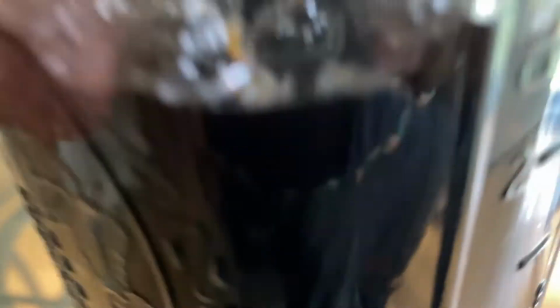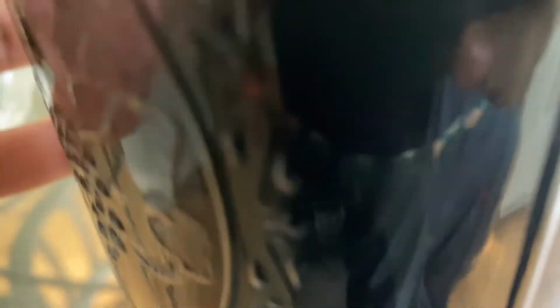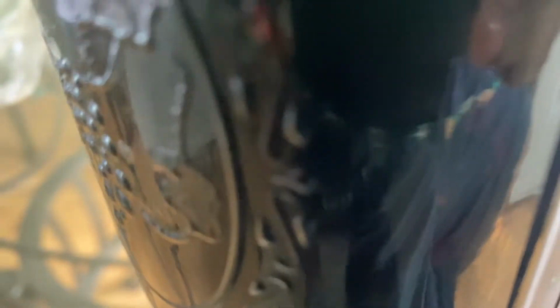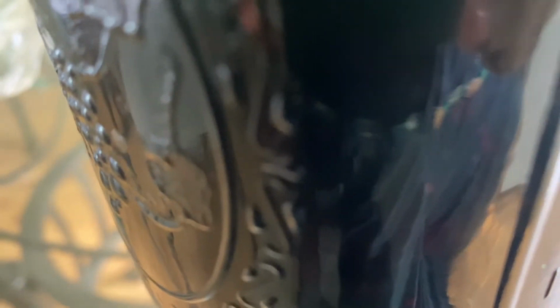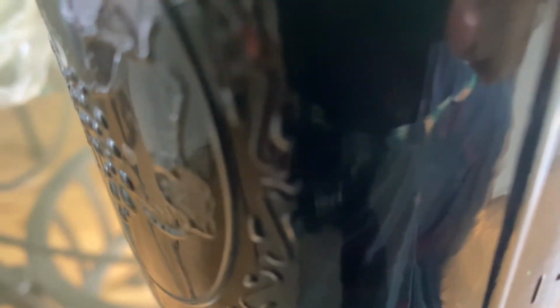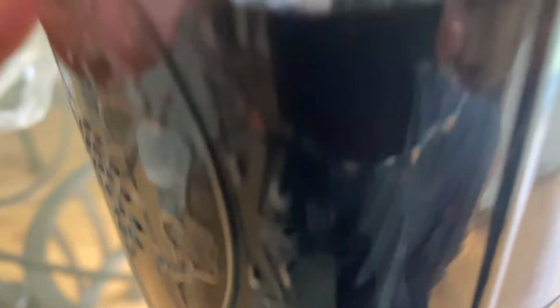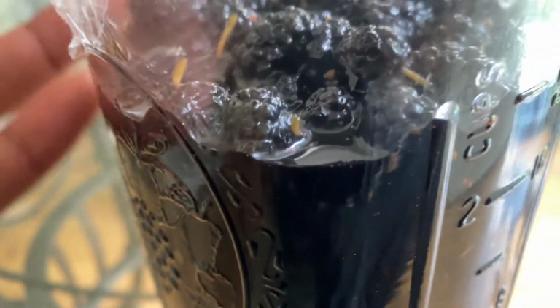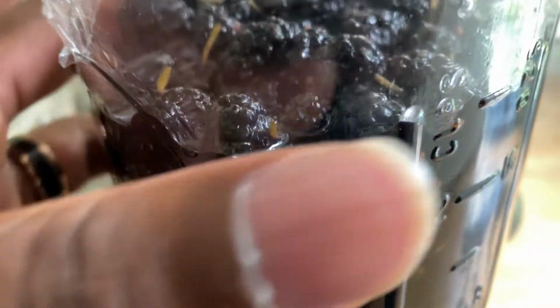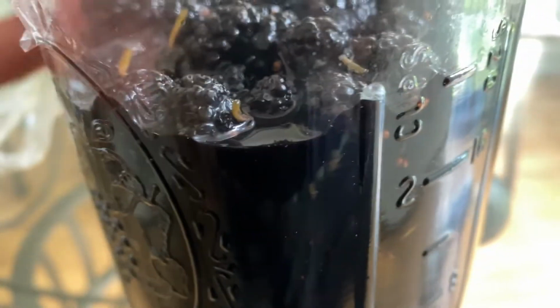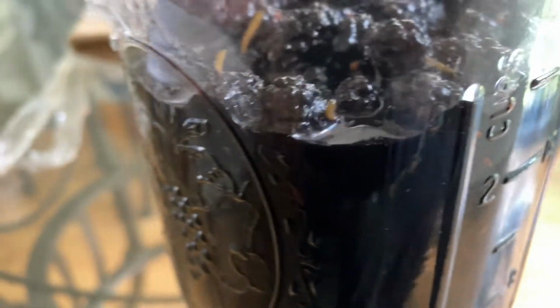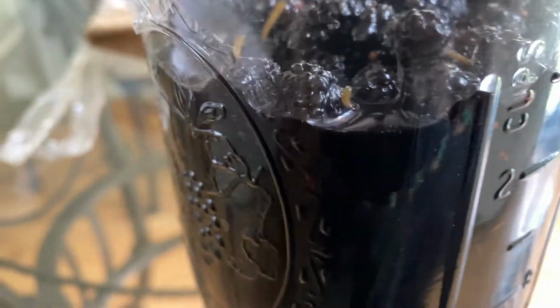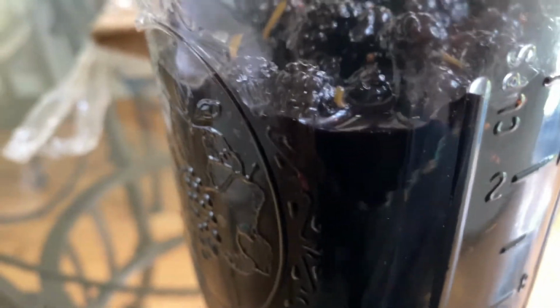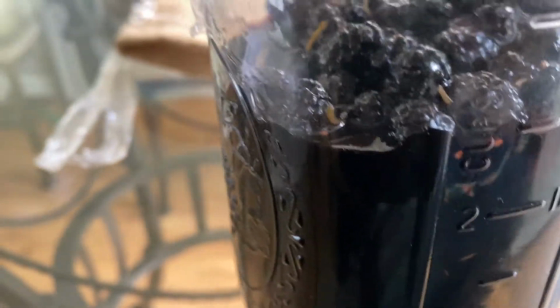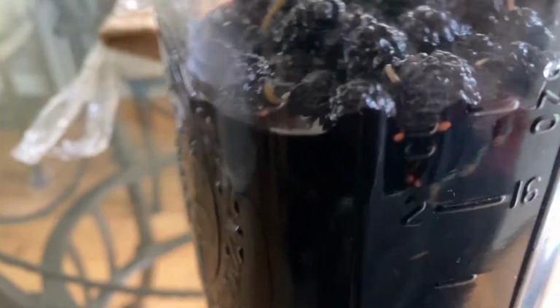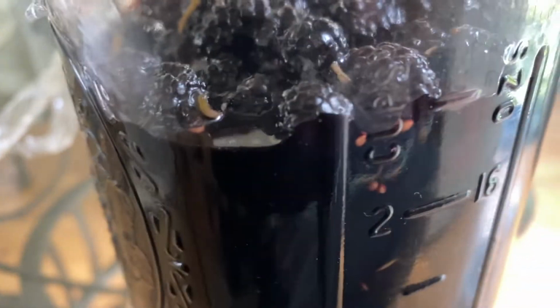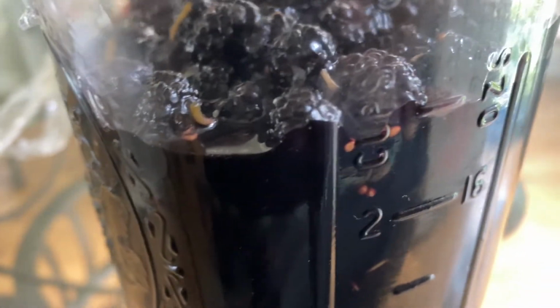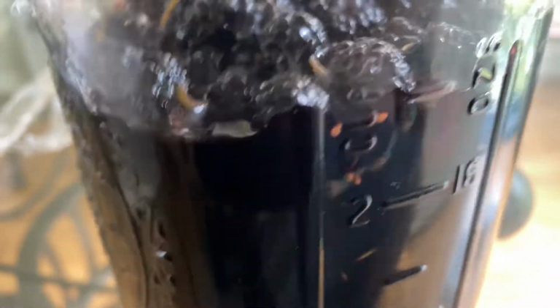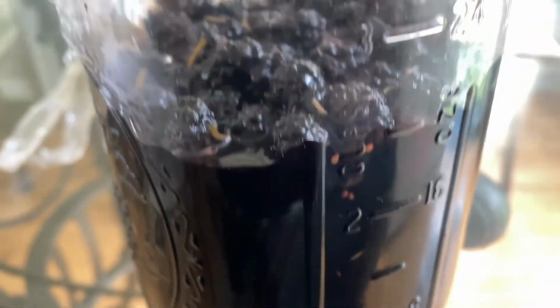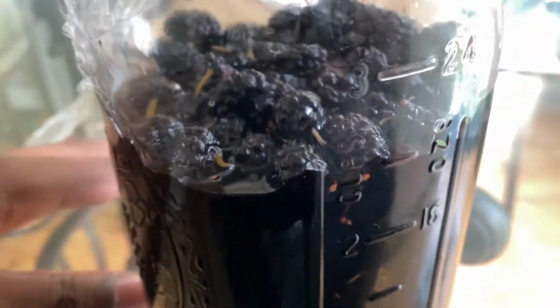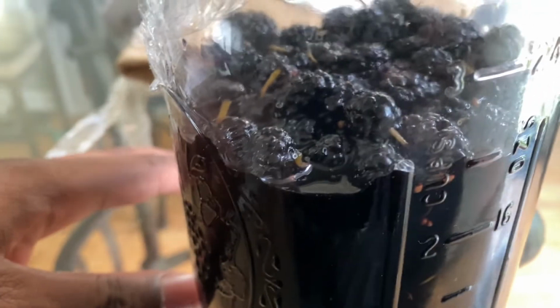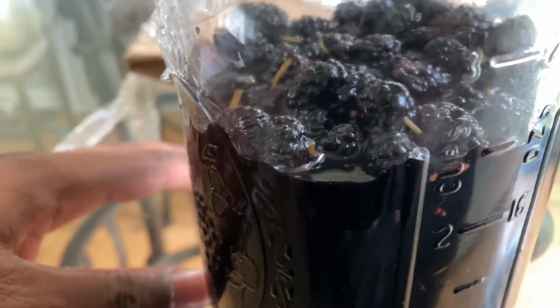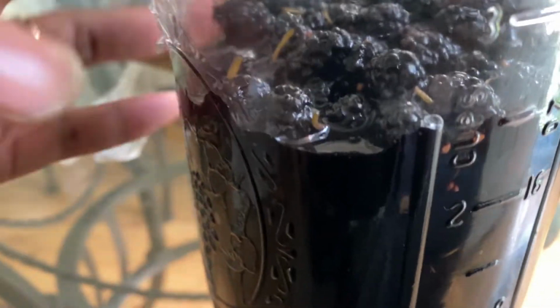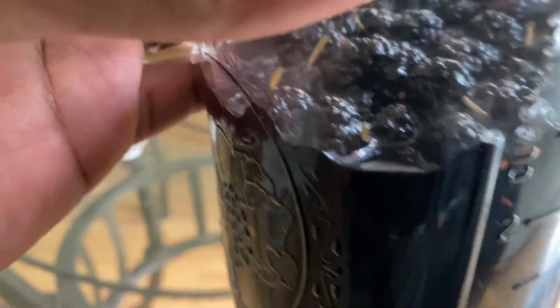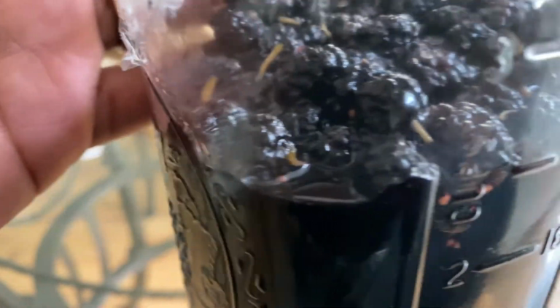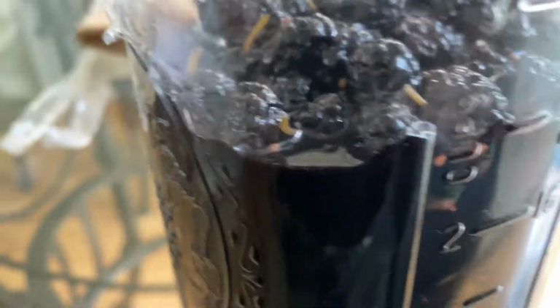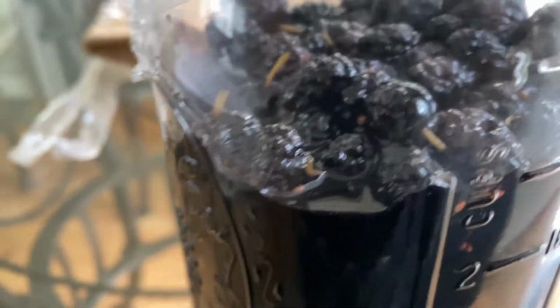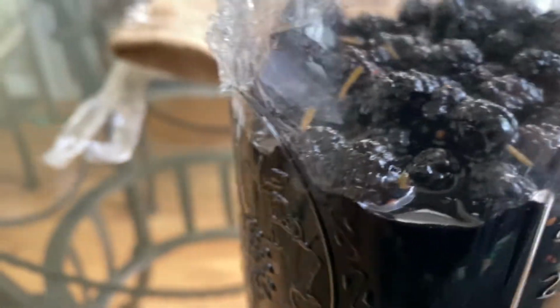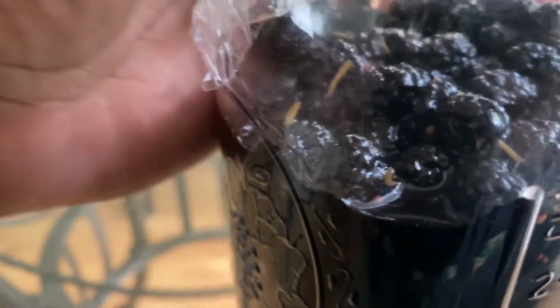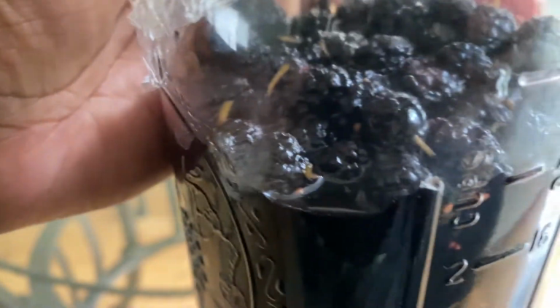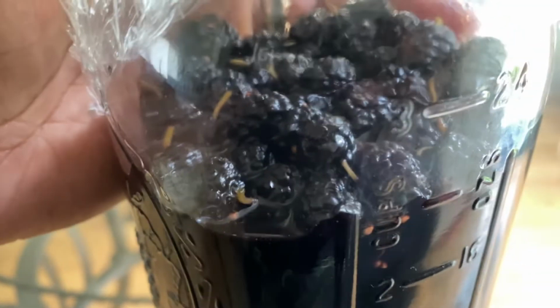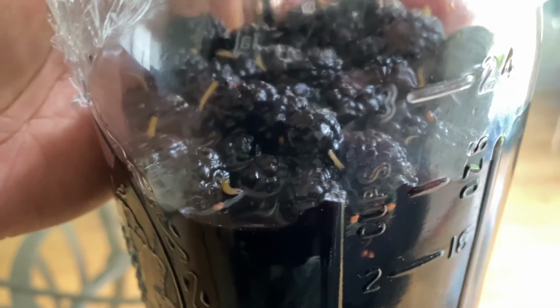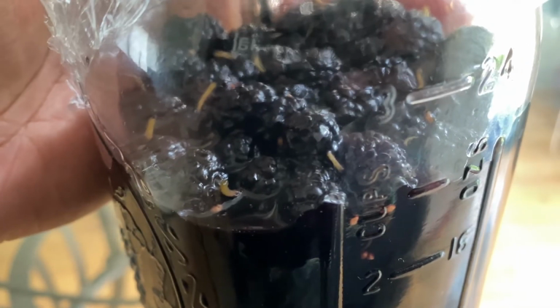It's also creating bubbles and getting pressurized, so if it's creating too many bubbles you want to burp it occasionally. After a couple of days sitting out, you can put it in a cool dark area, wait a couple of months, and you'll have some nice fresh red wine made from mulberry. That's pretty much it for this video.